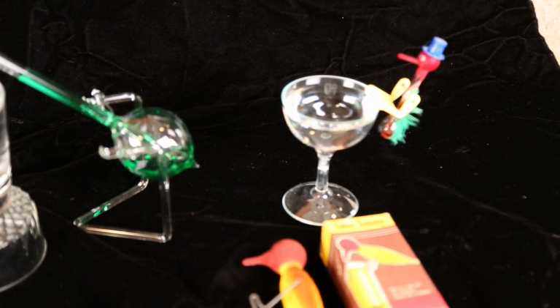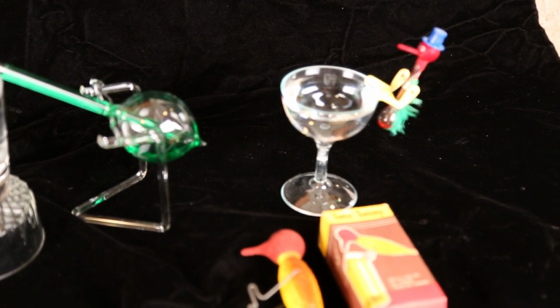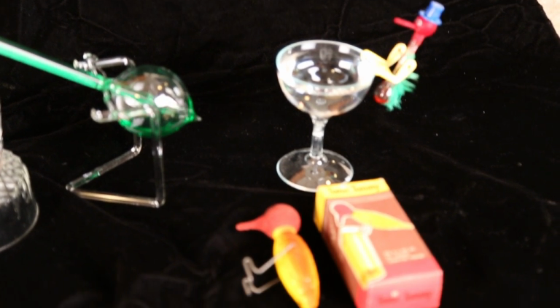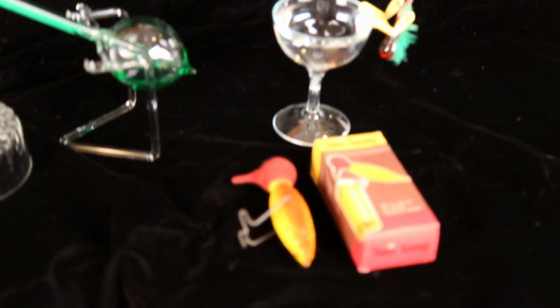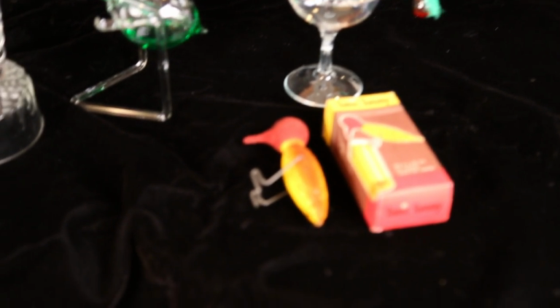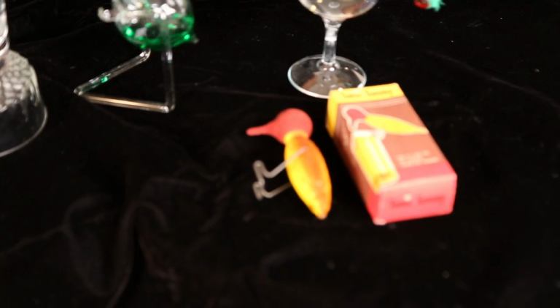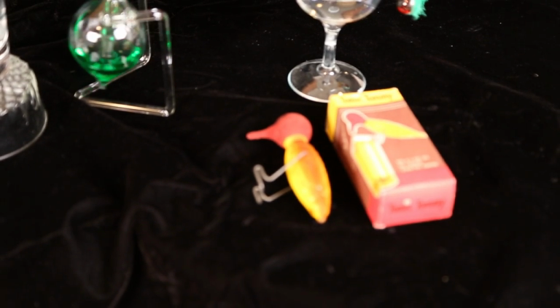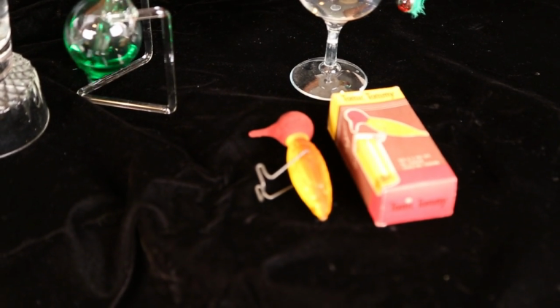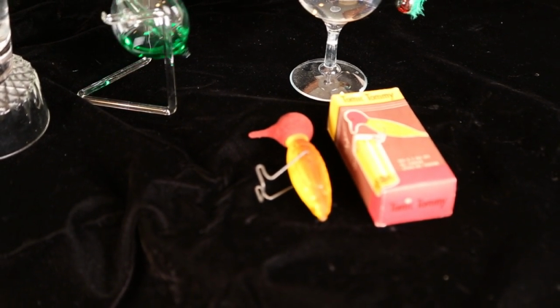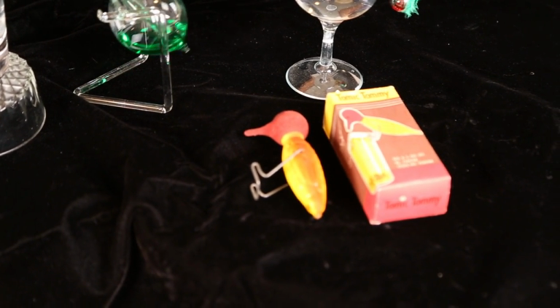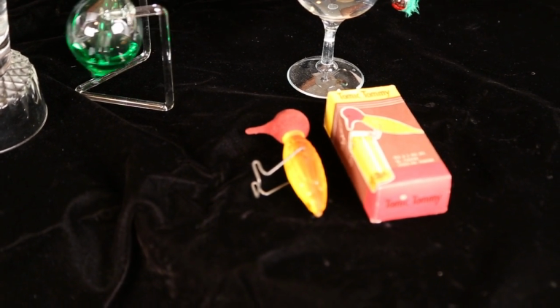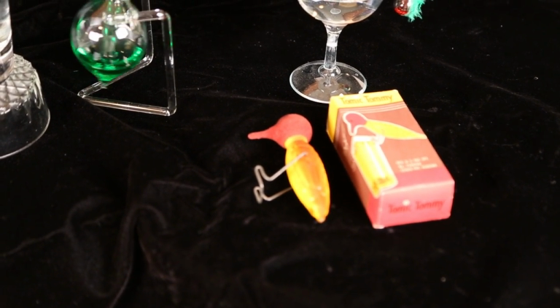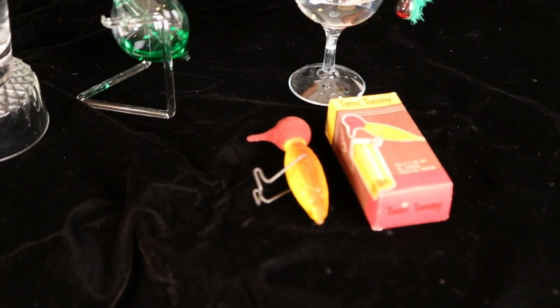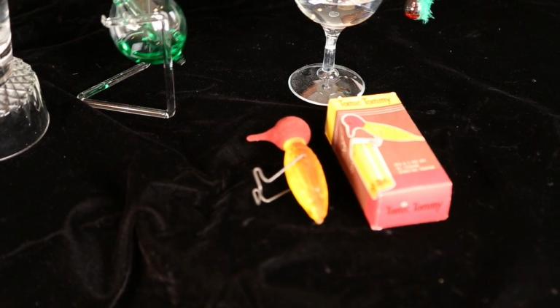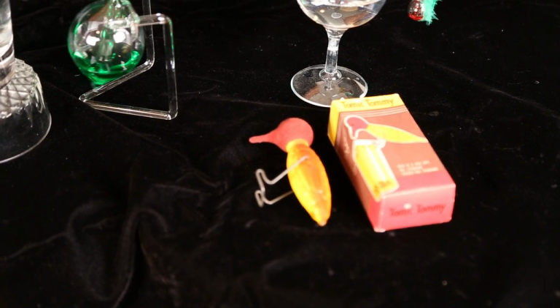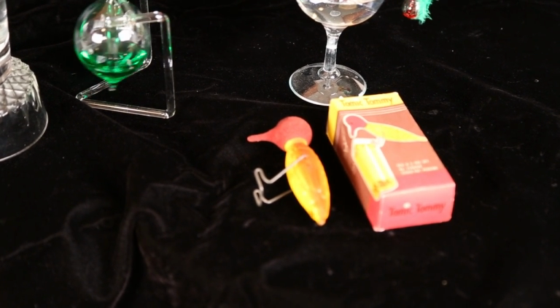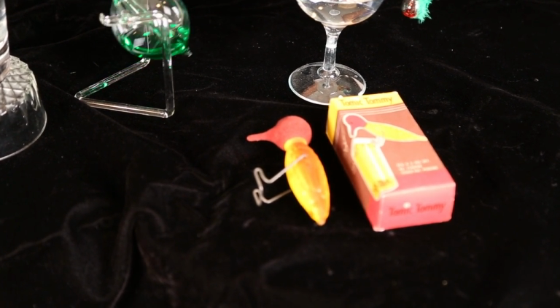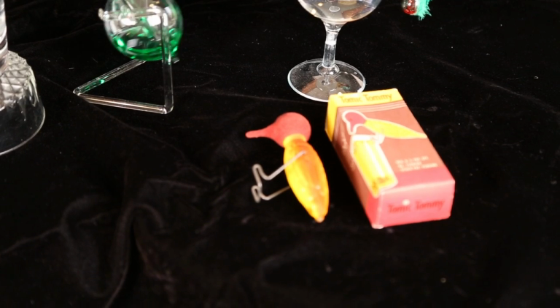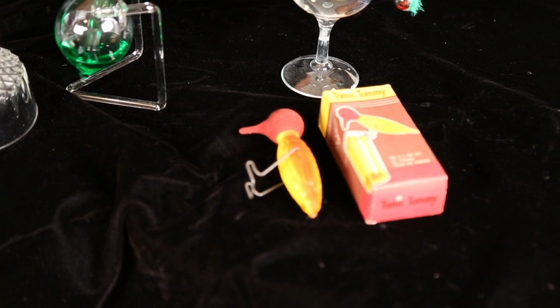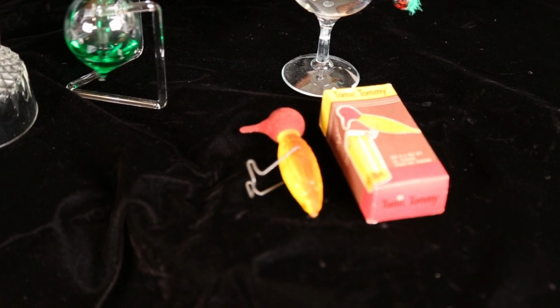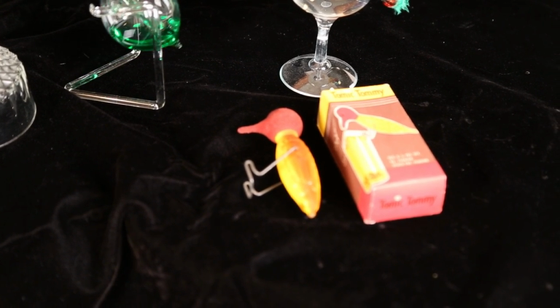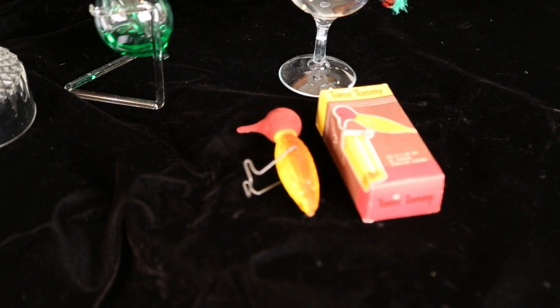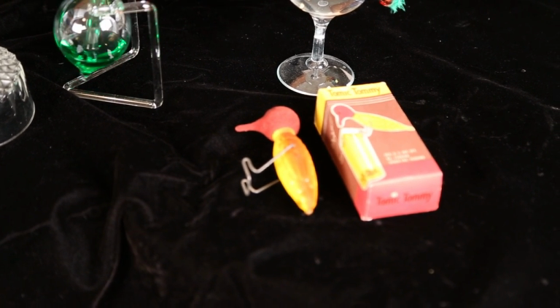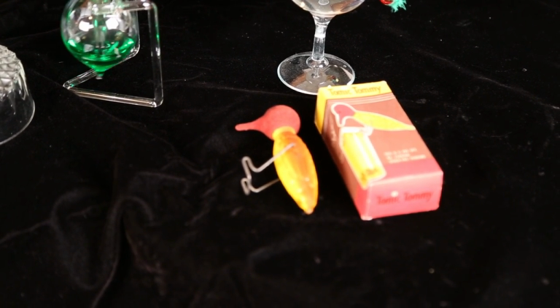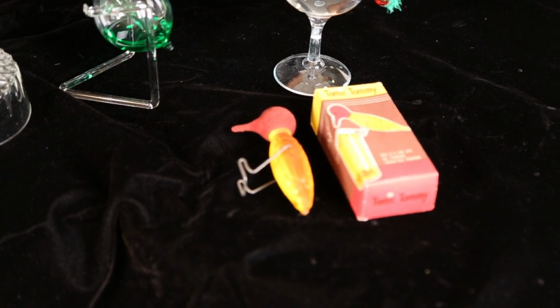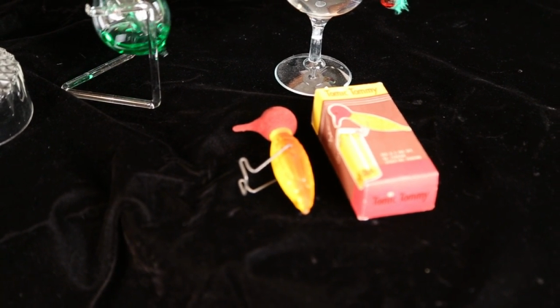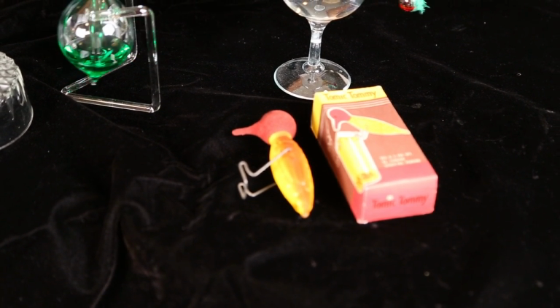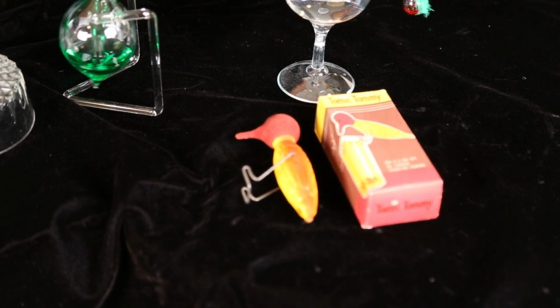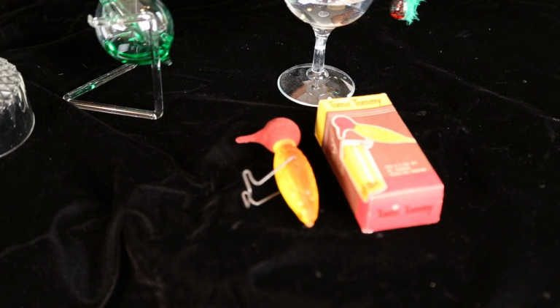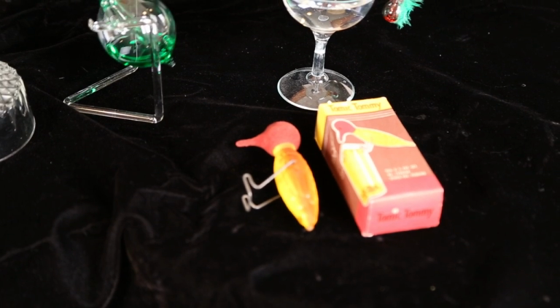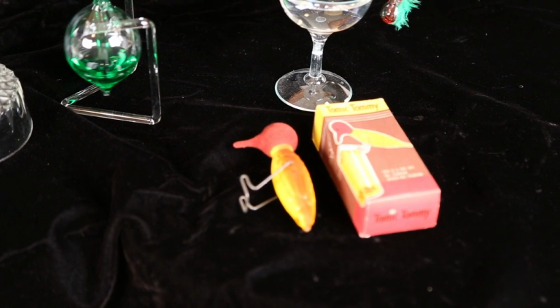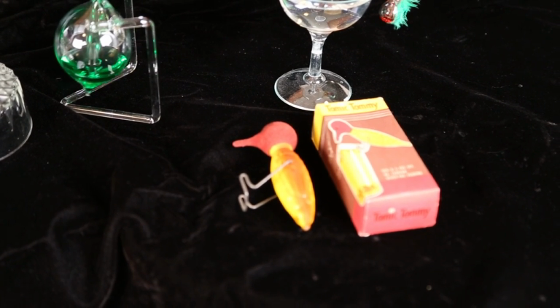I do have an antique tonic tommy, but sometime in its history the glass got cracked and all of the liquid drained out of it.